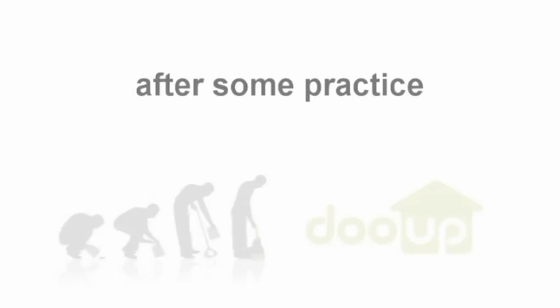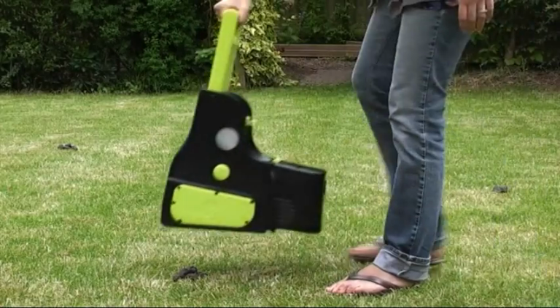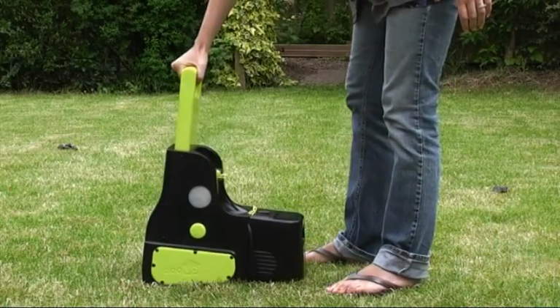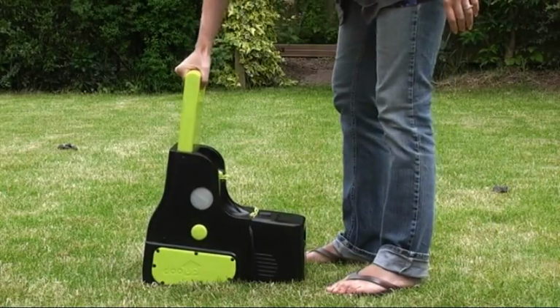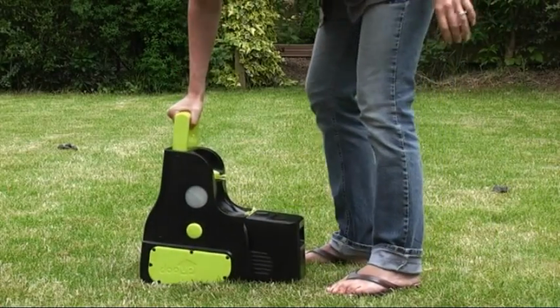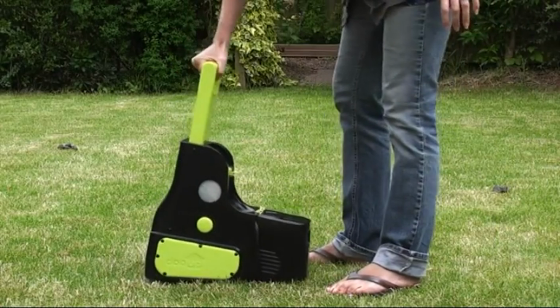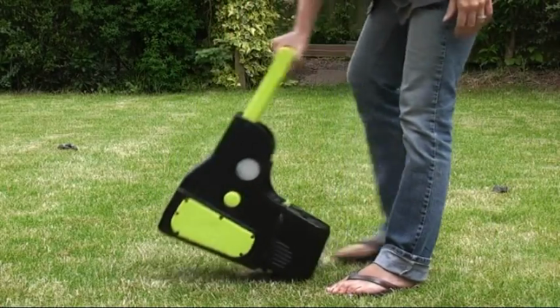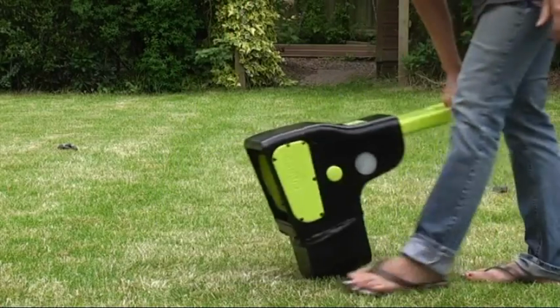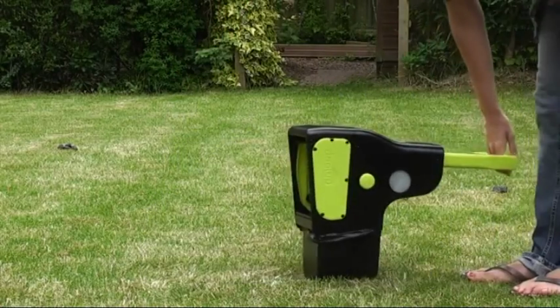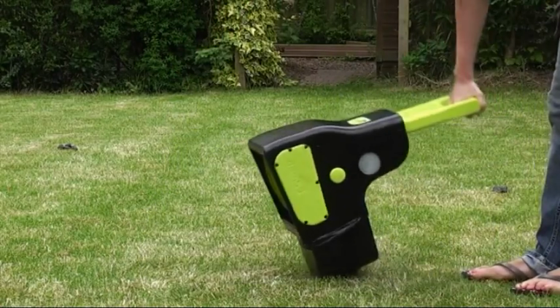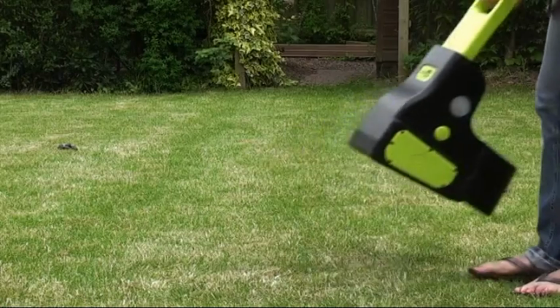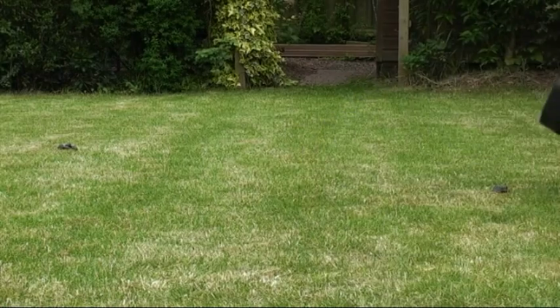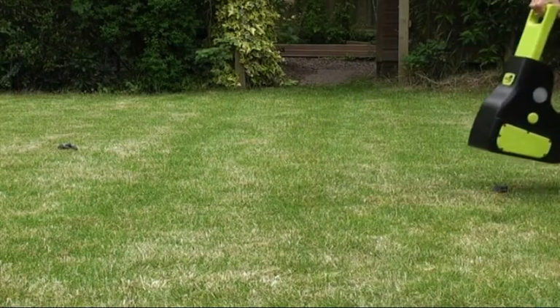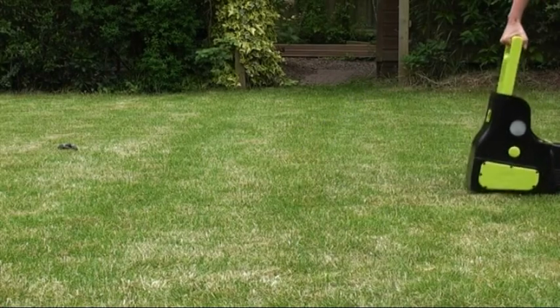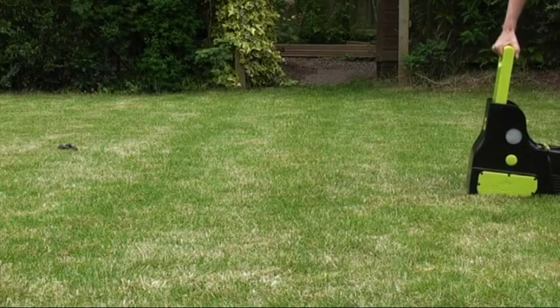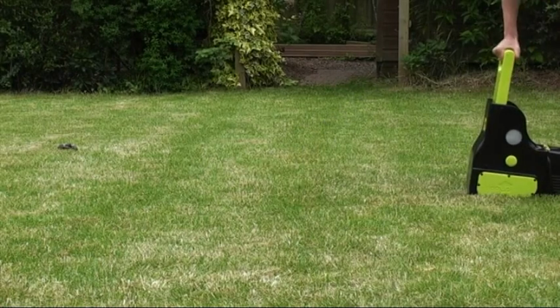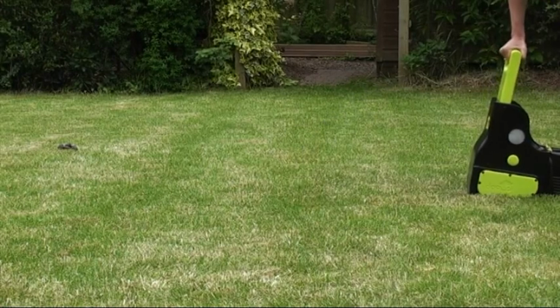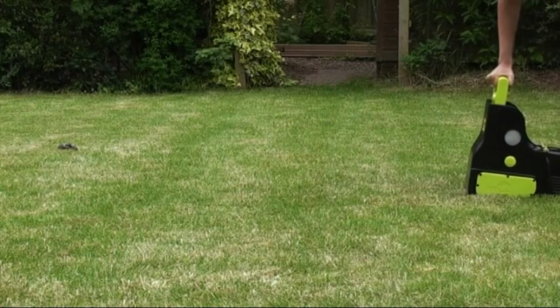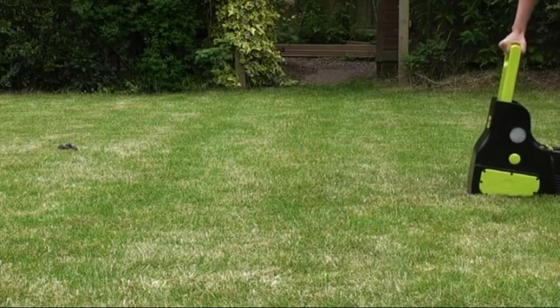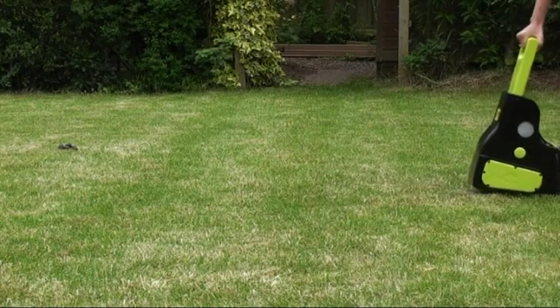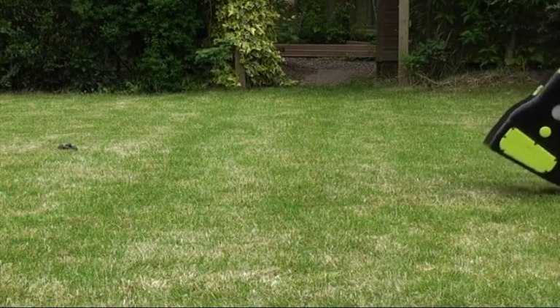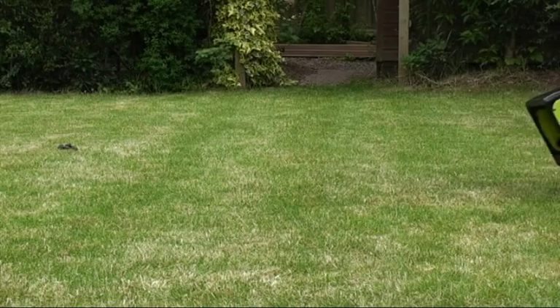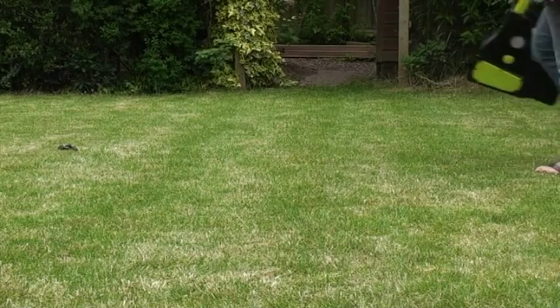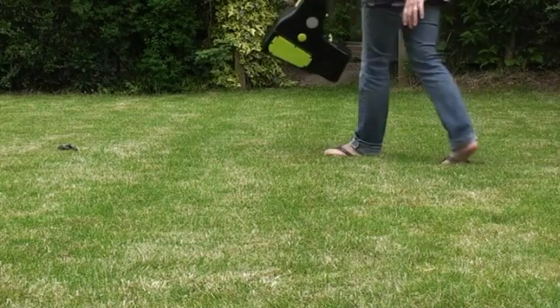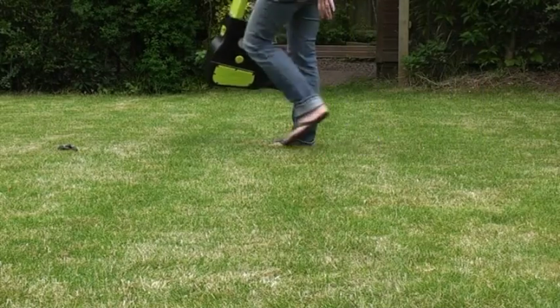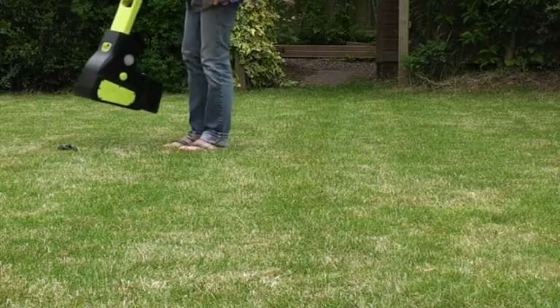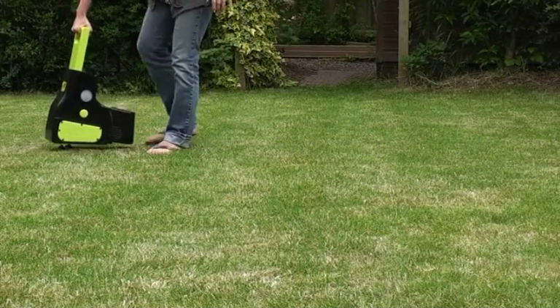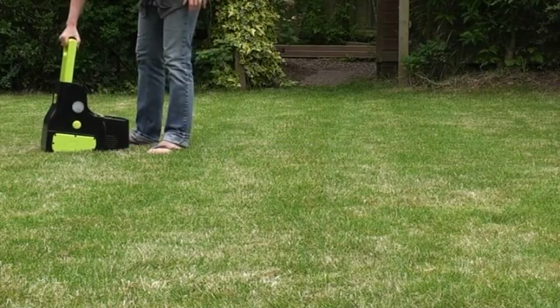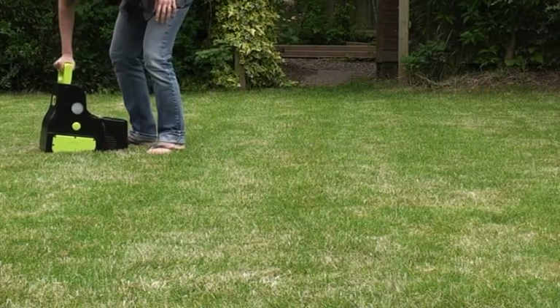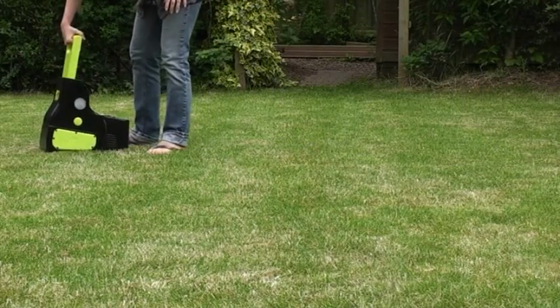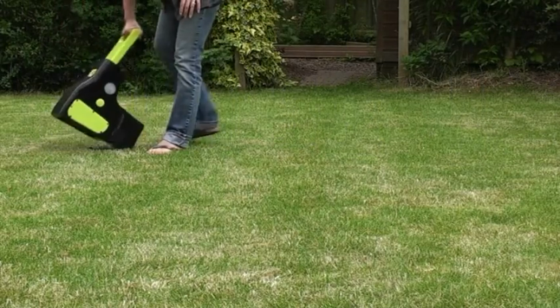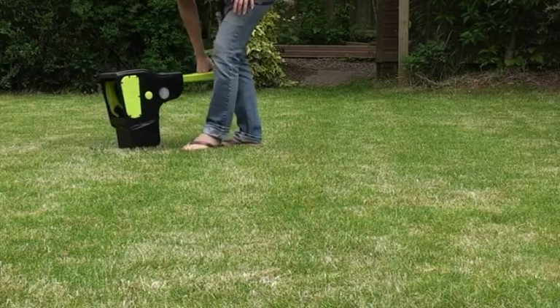After some practice you will clear most solid waste with one push. But for extra sanitising of the area, push several times.